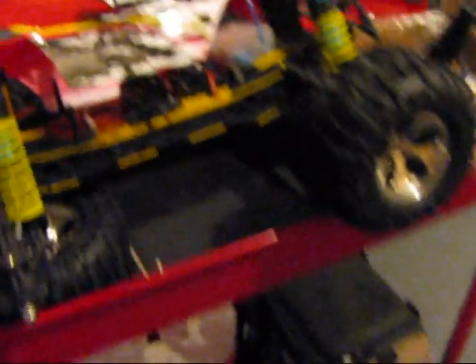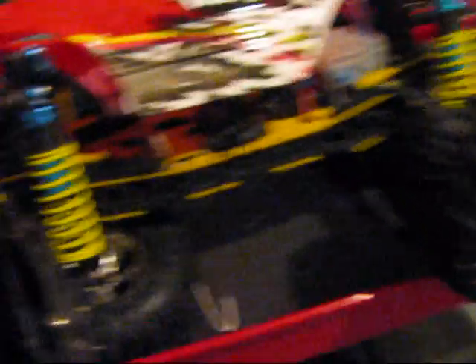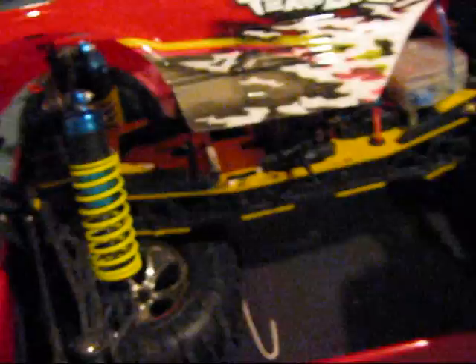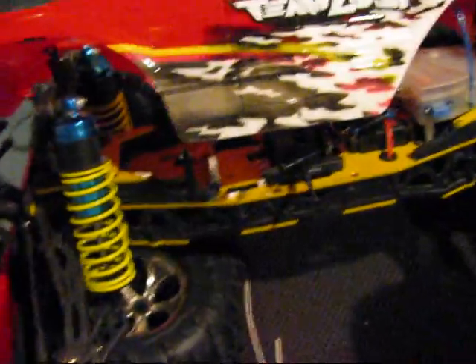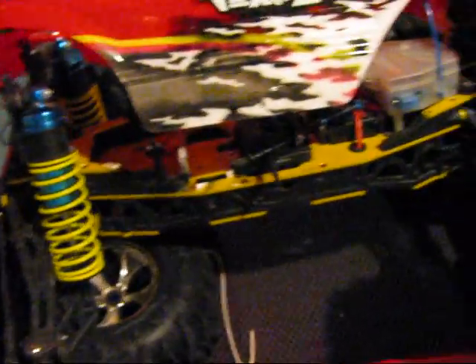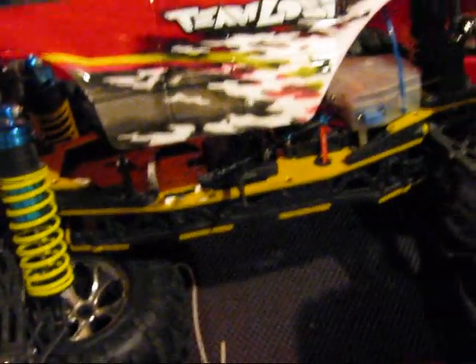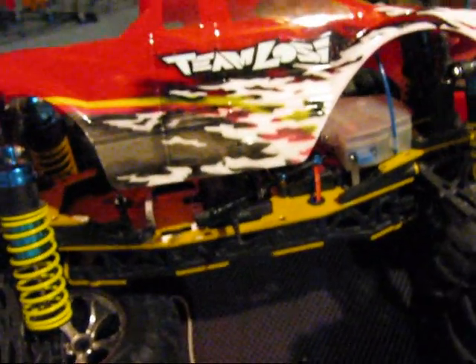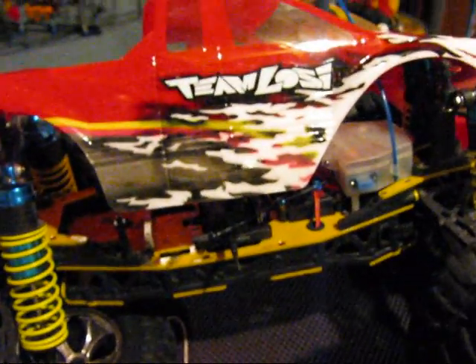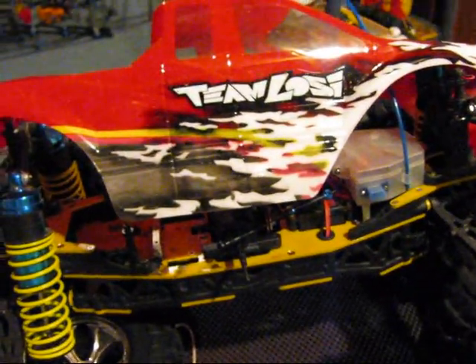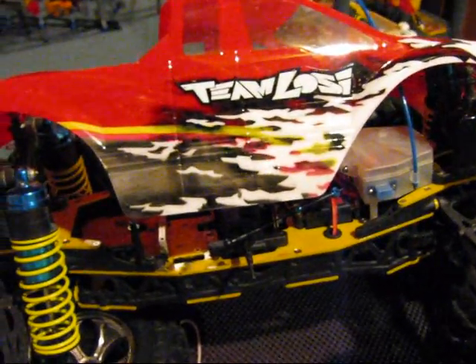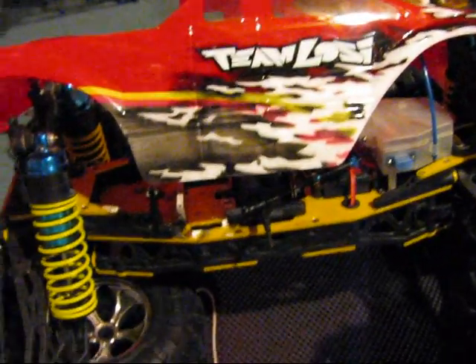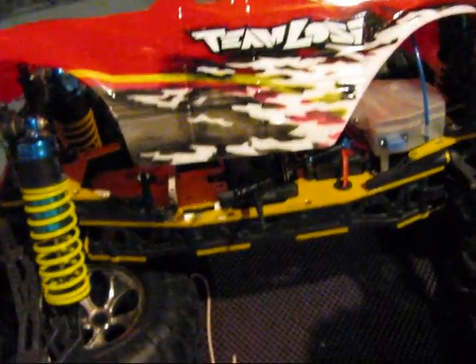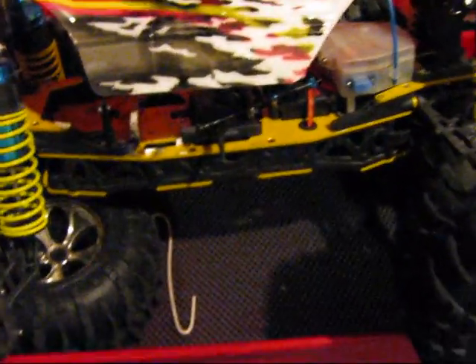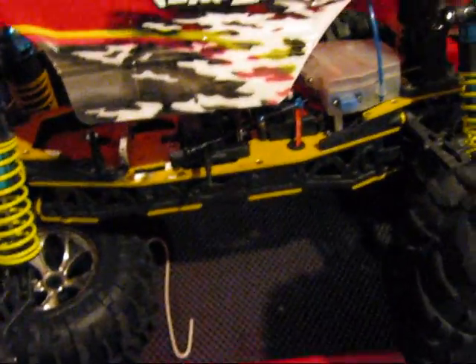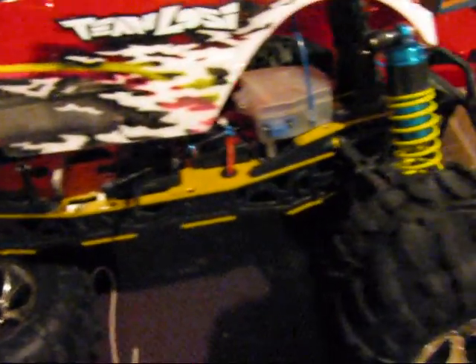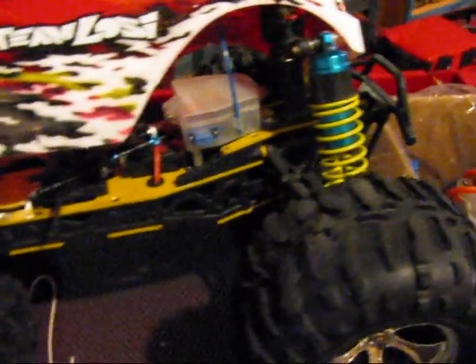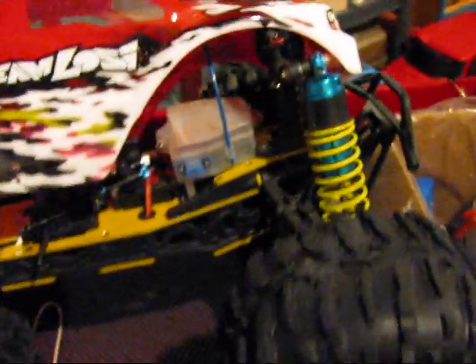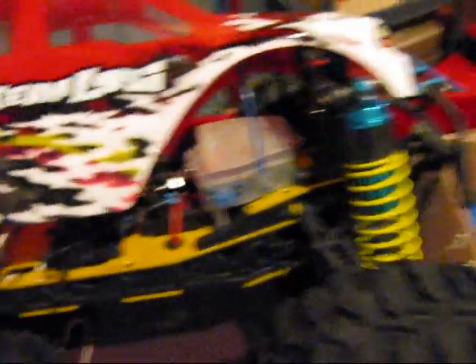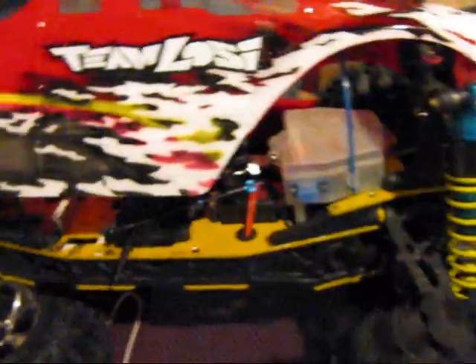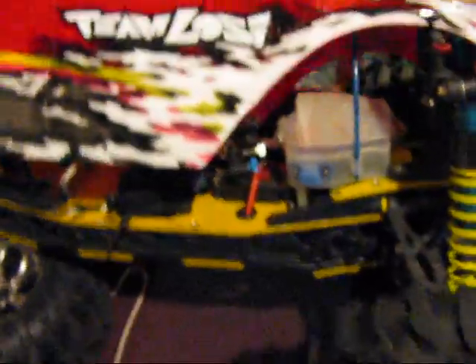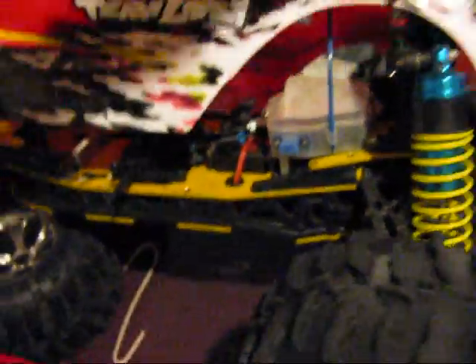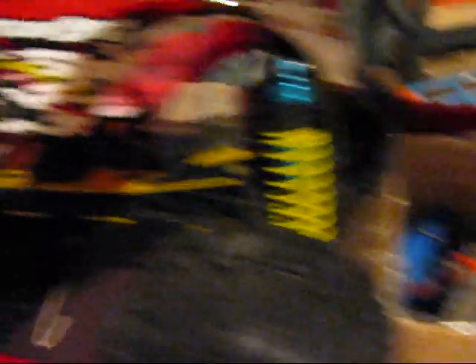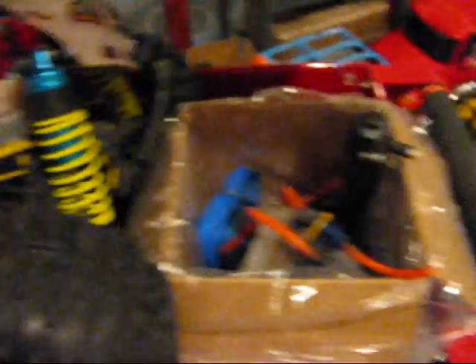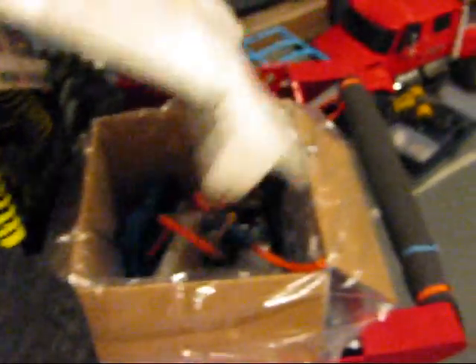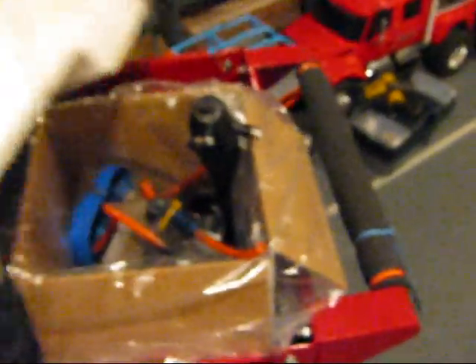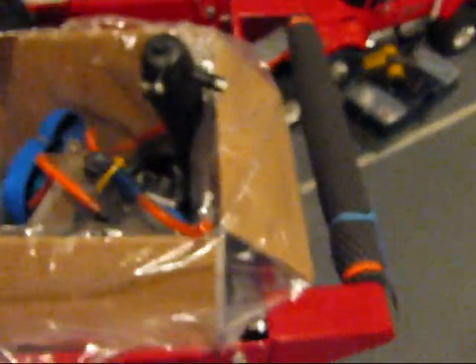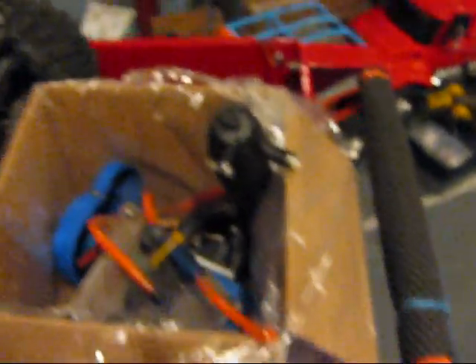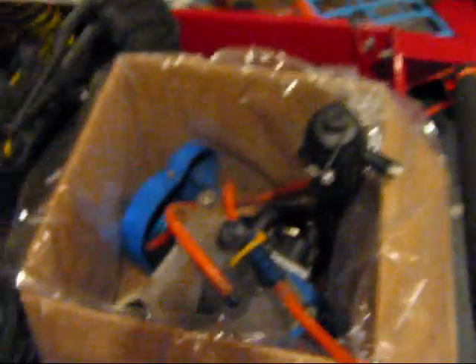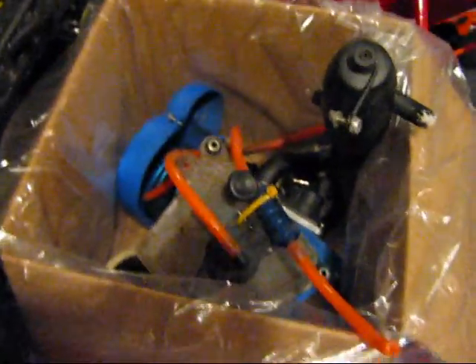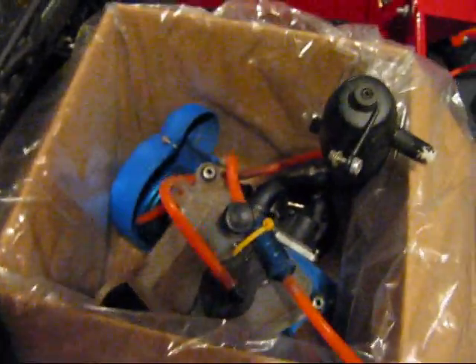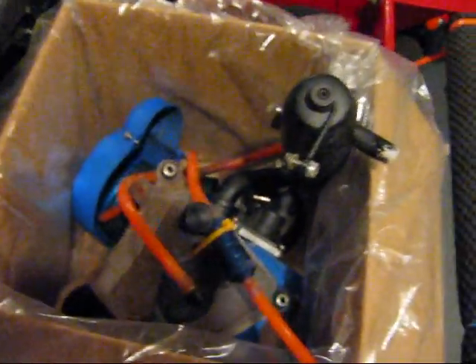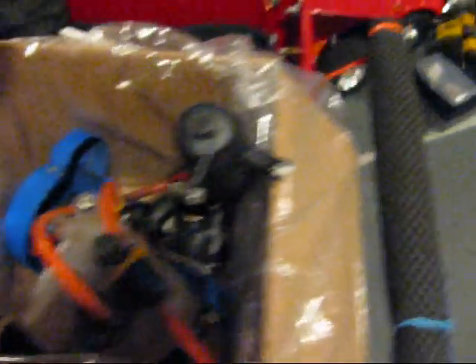The LST needs a new clutch. I blew it up — I blew the bearings up a while back. There's the engine and other stuff to that.